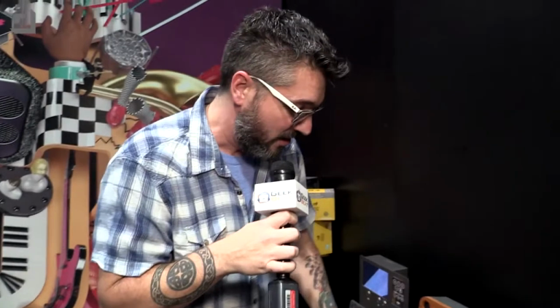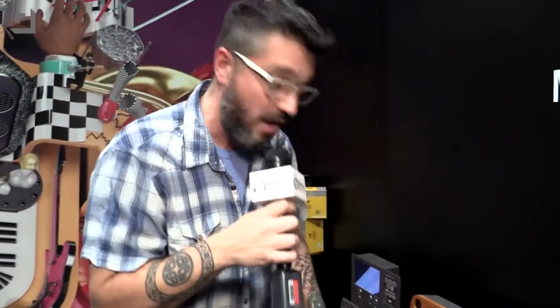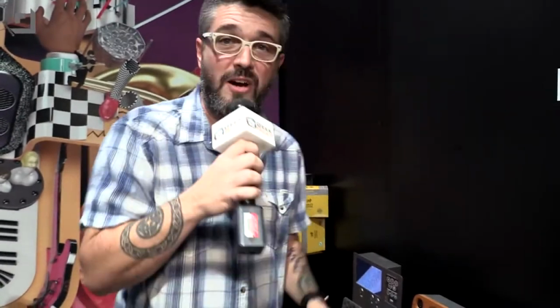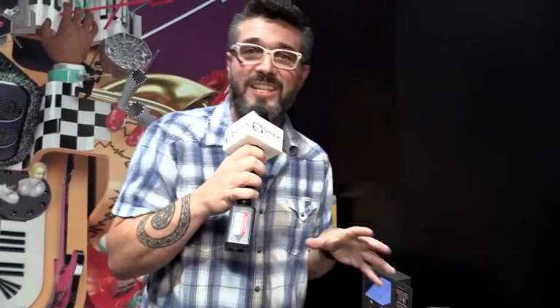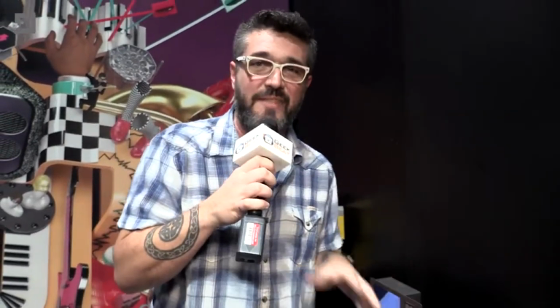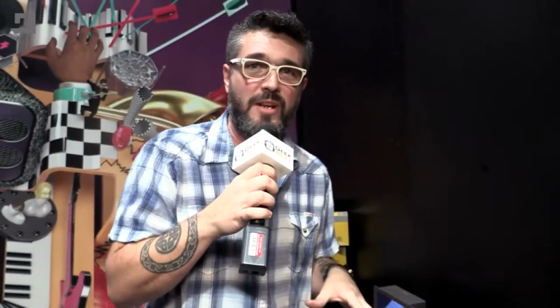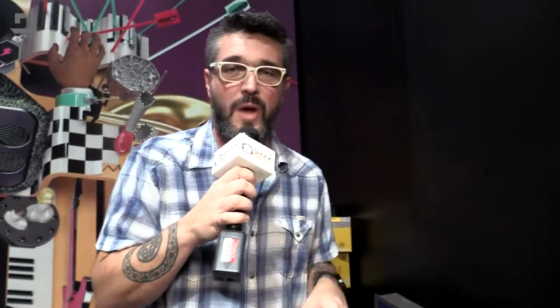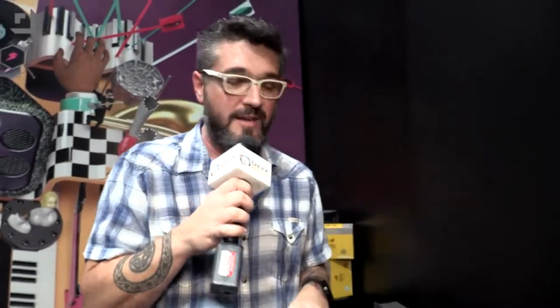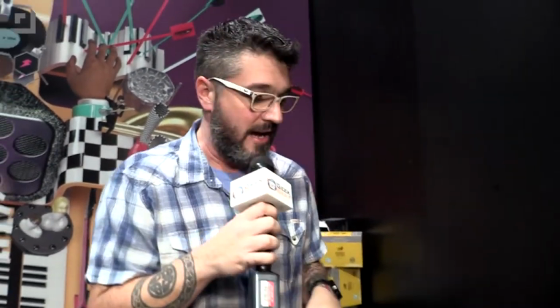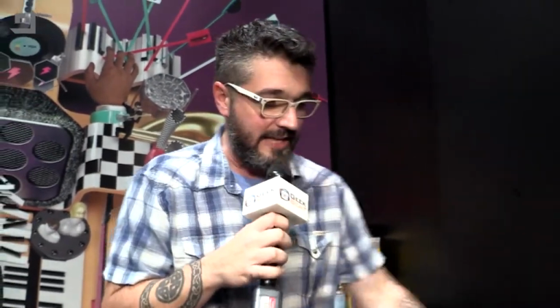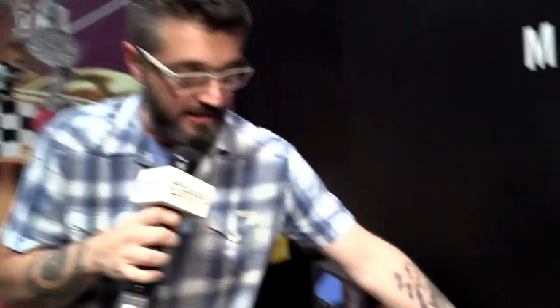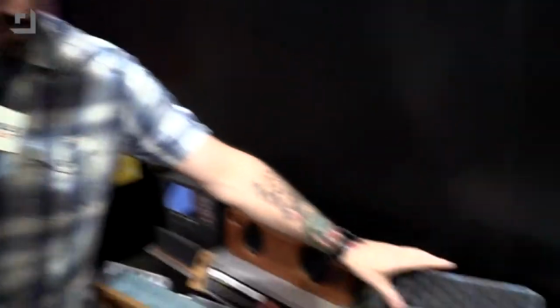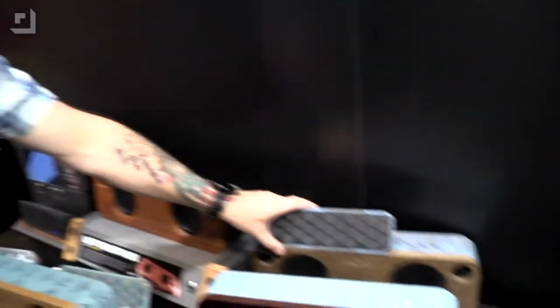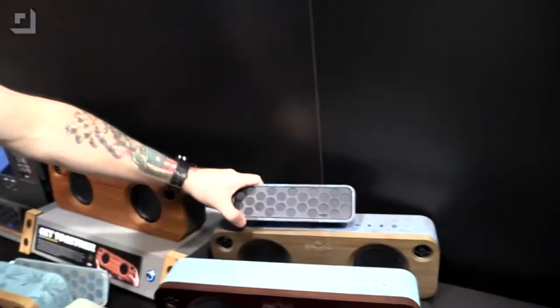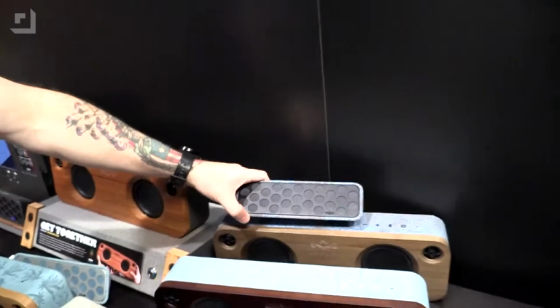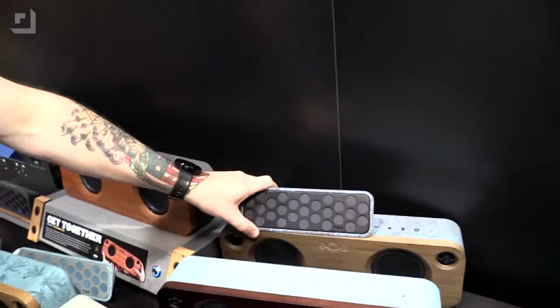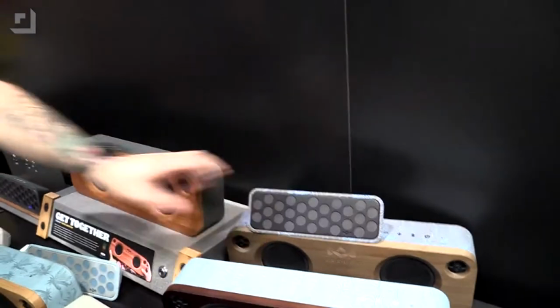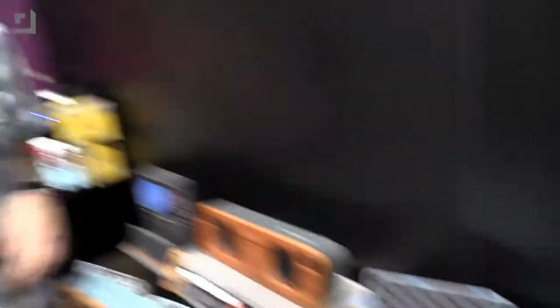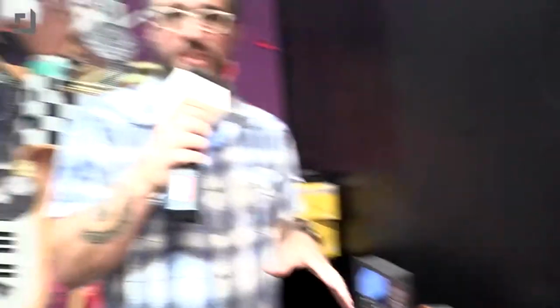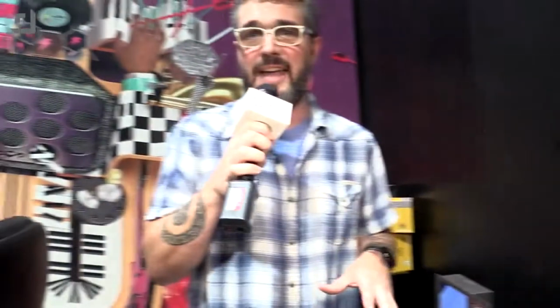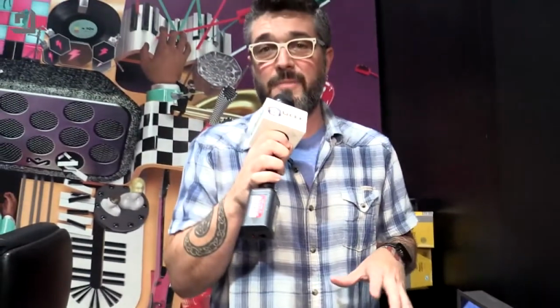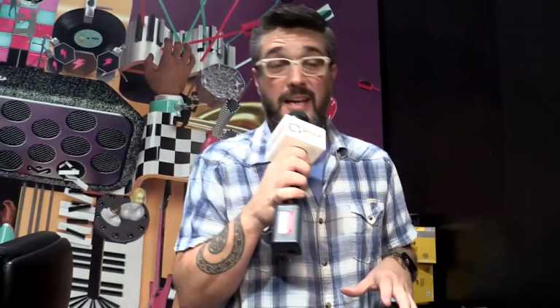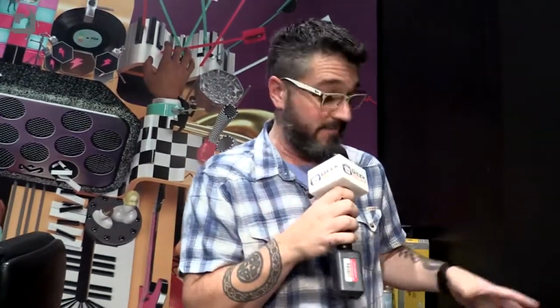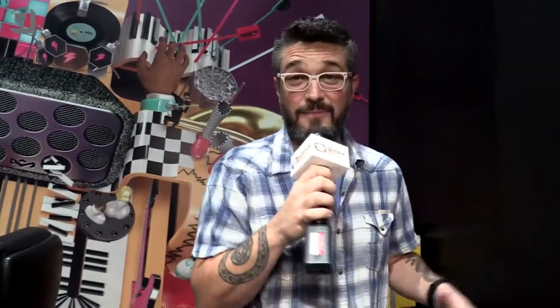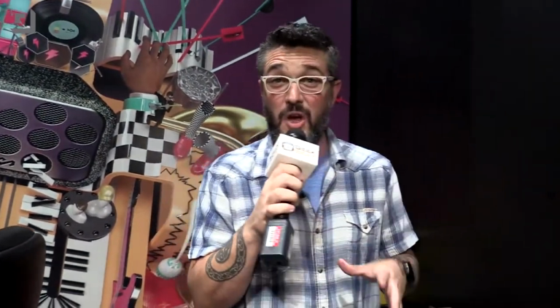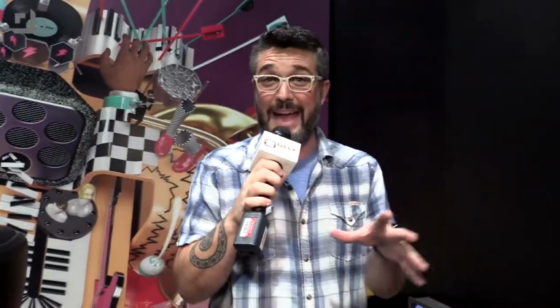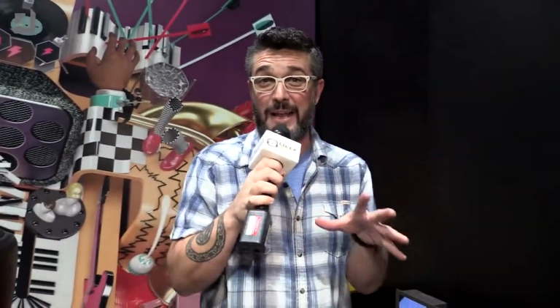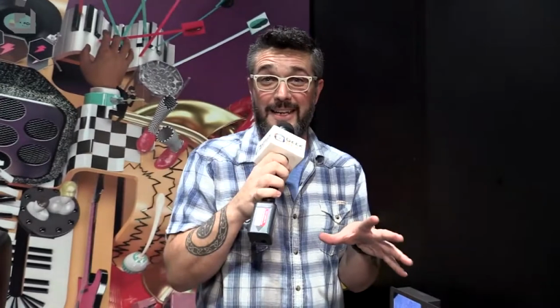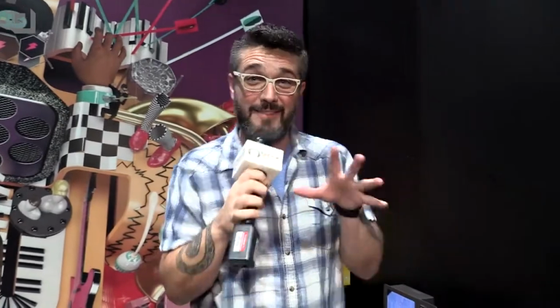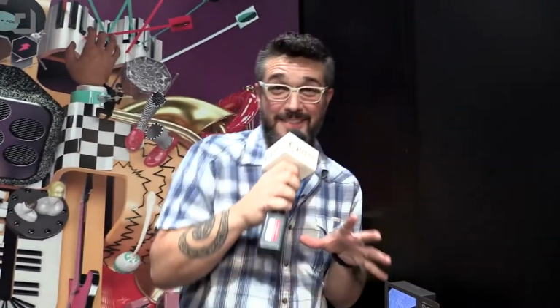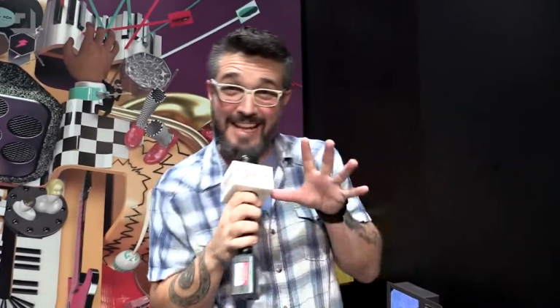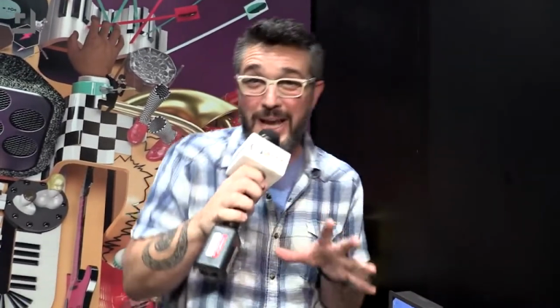We are actually giving one of these away, as well as one of the smaller units, so watch for that. Let's go back out and dance some reggae.